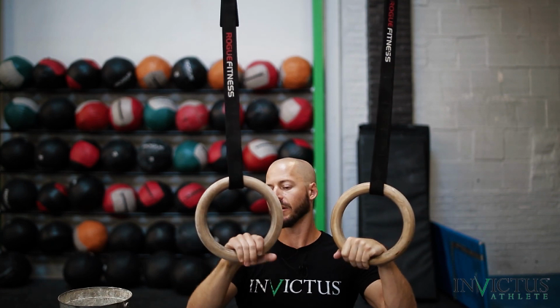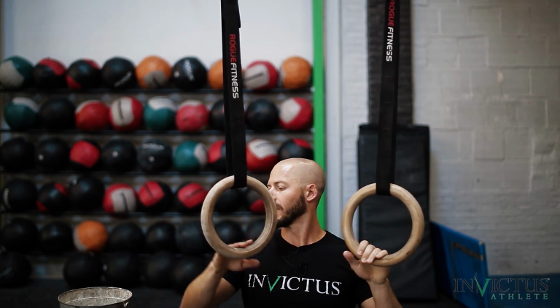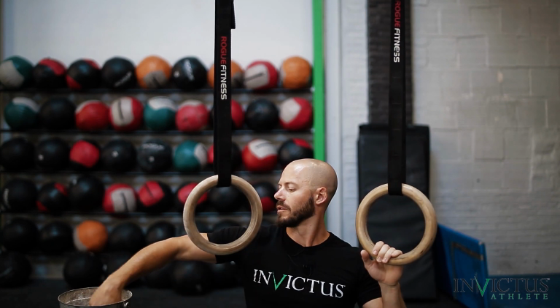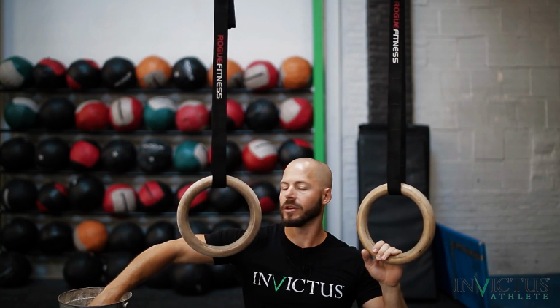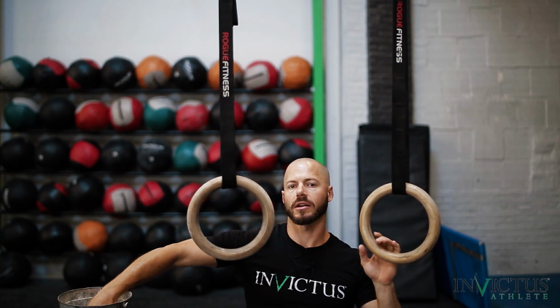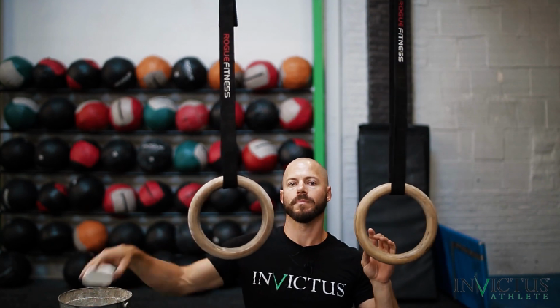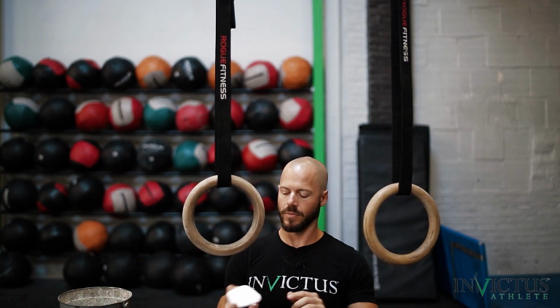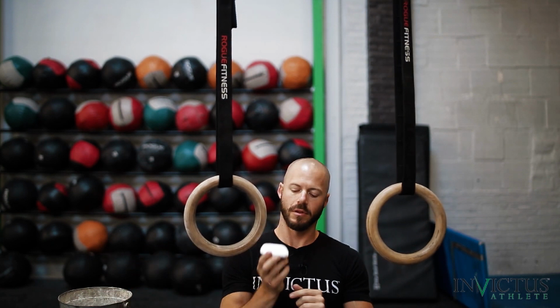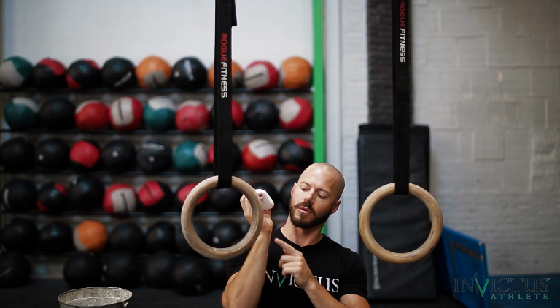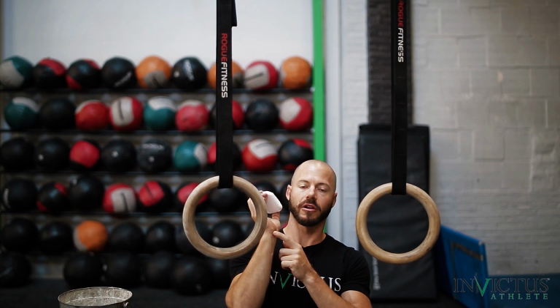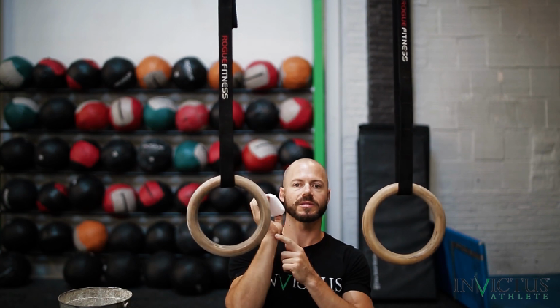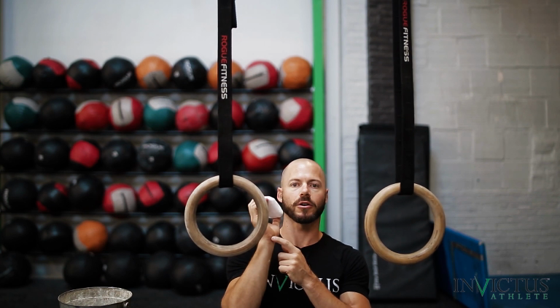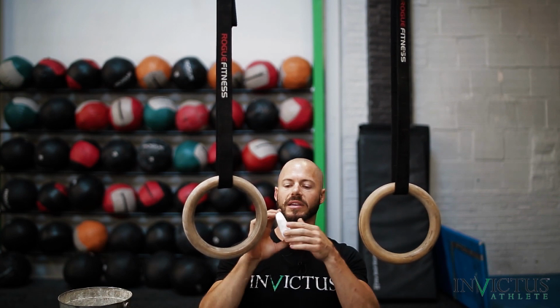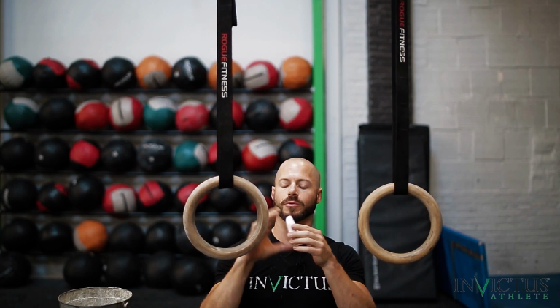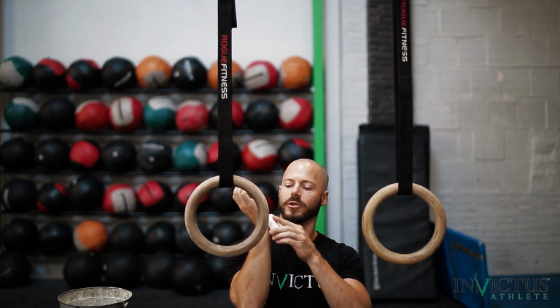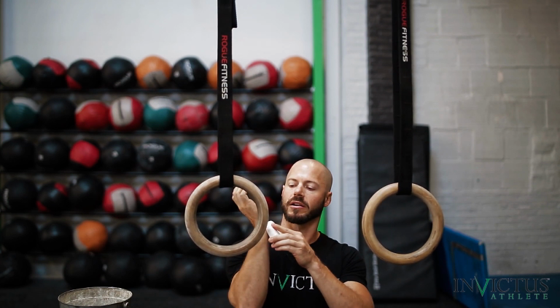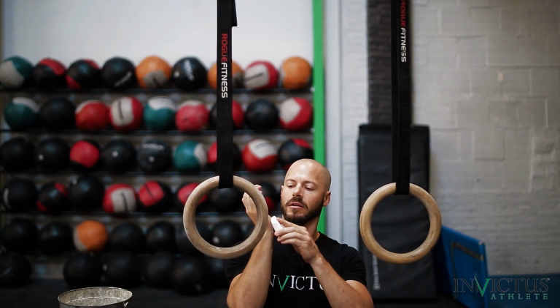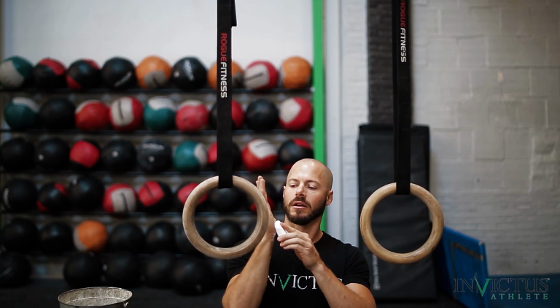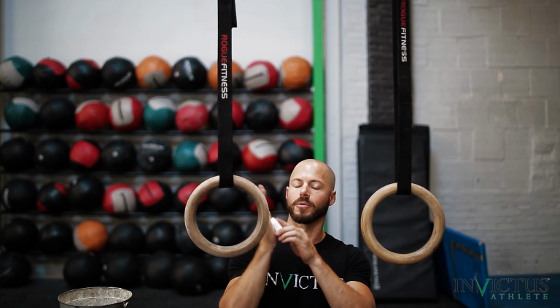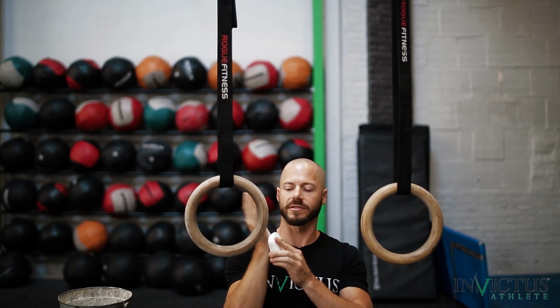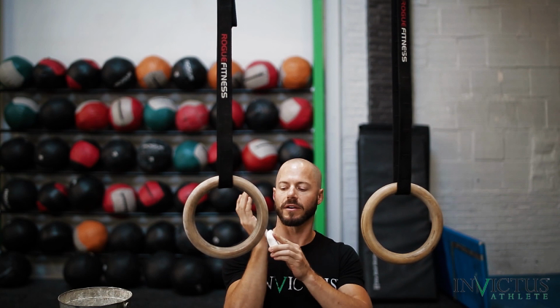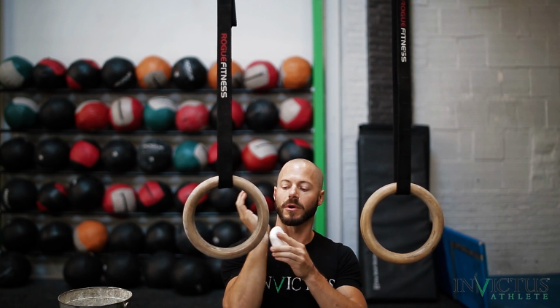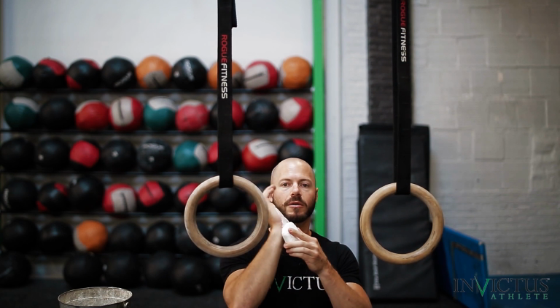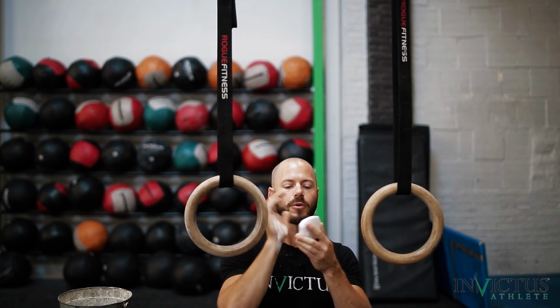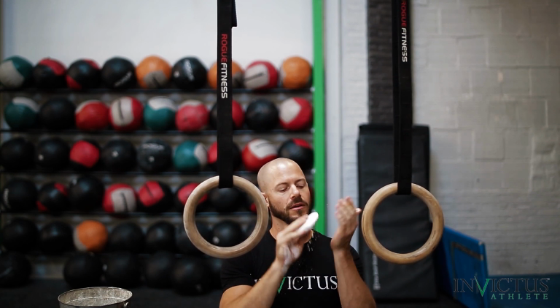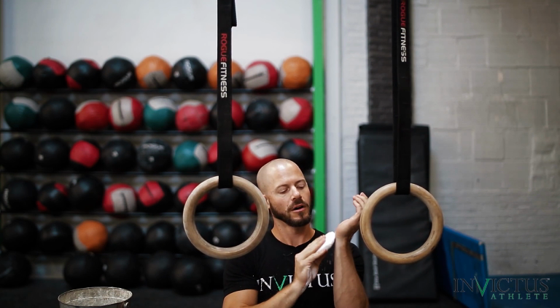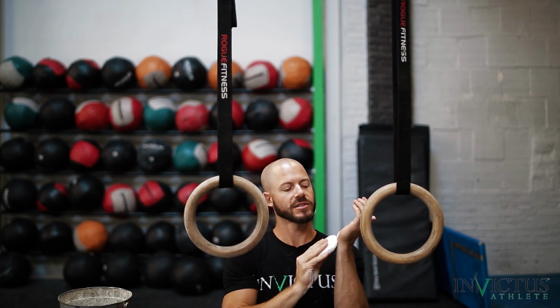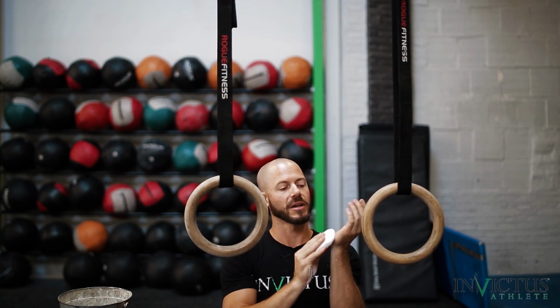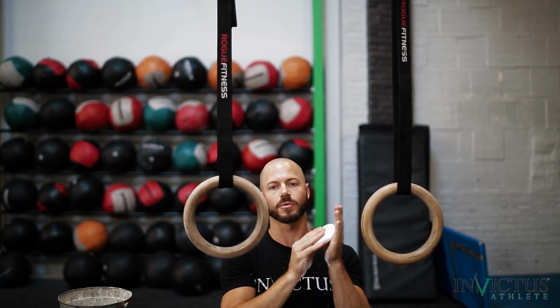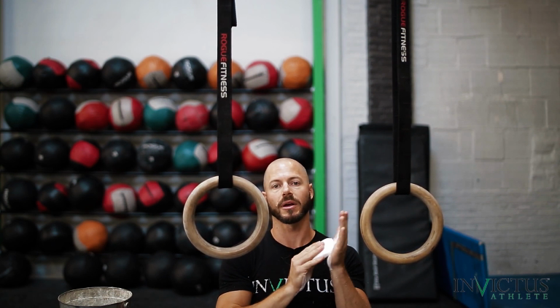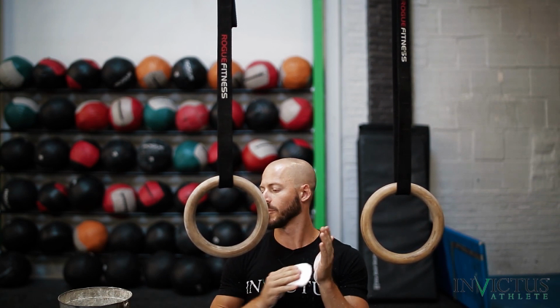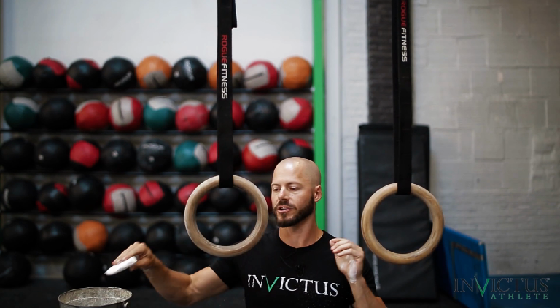So when you chalk up, we're going to look at this part of our wrist and that's where we're going to put chalk. We're going to put it on the rest of your hand obviously, but right there most importantly on each side, because that's where you're going to be applying the most pressure.